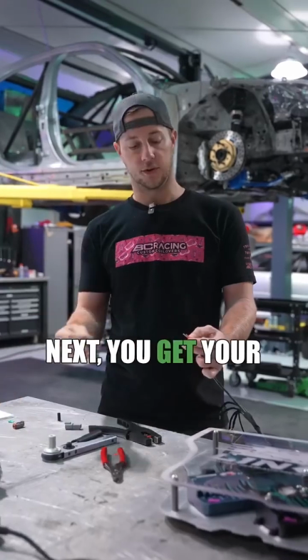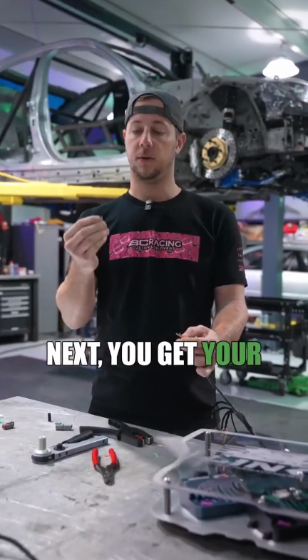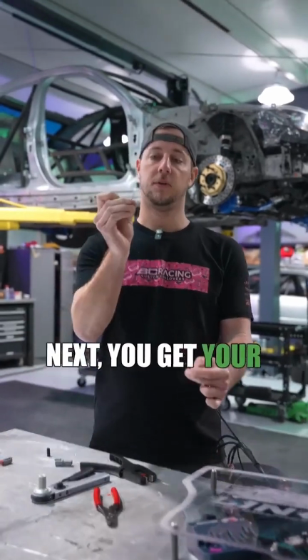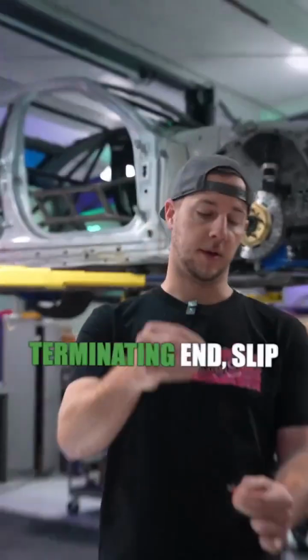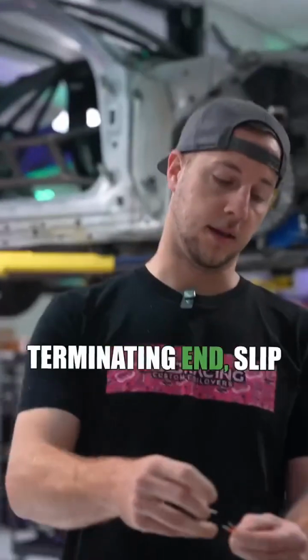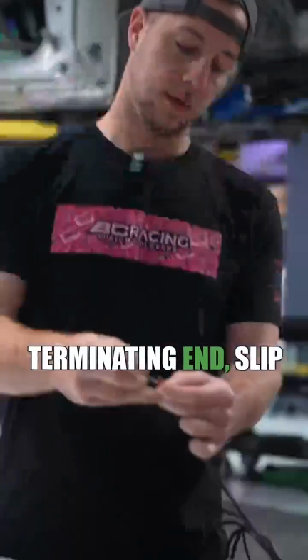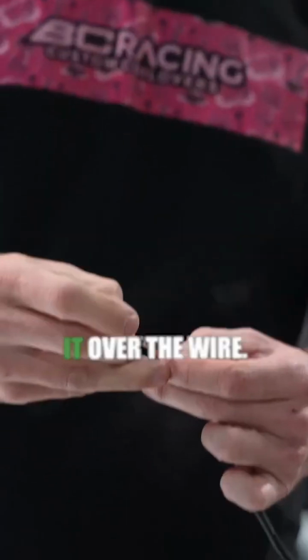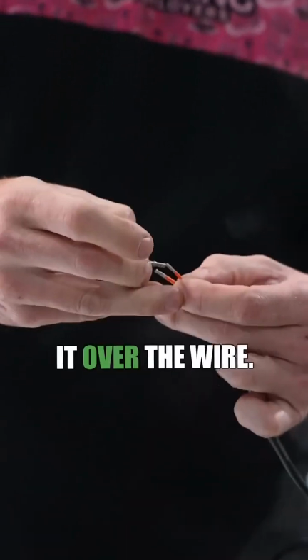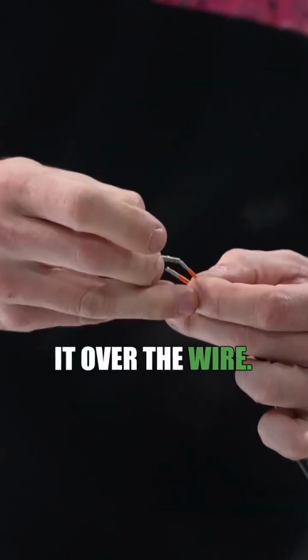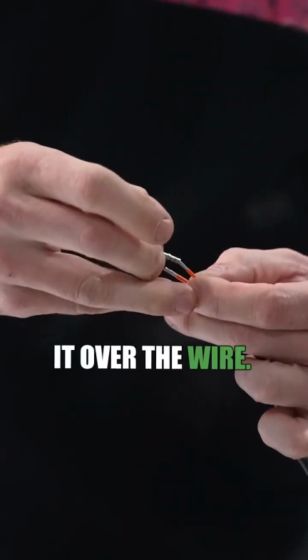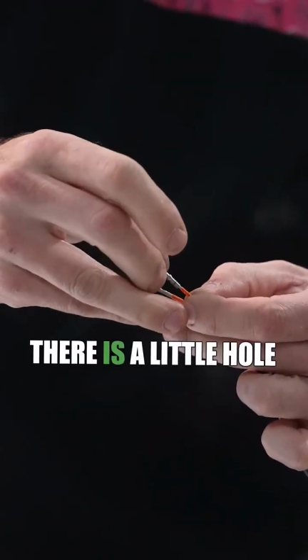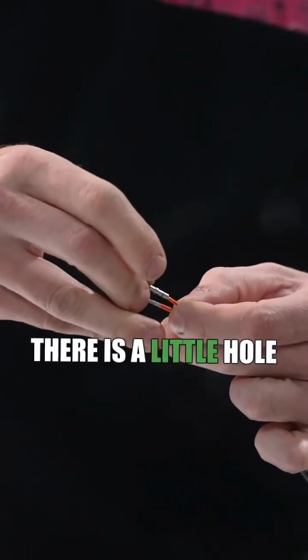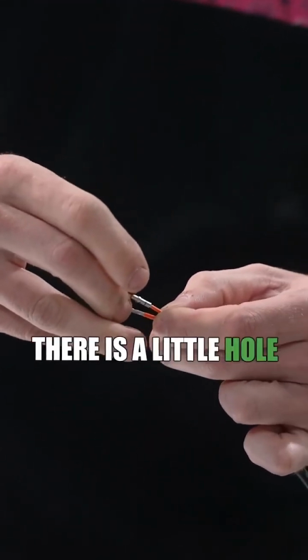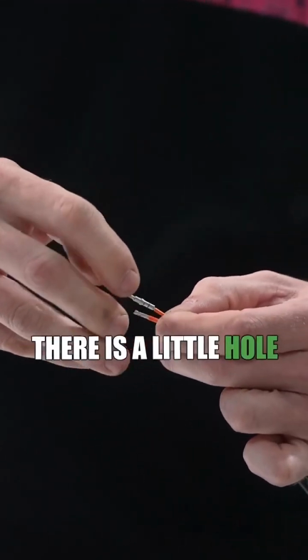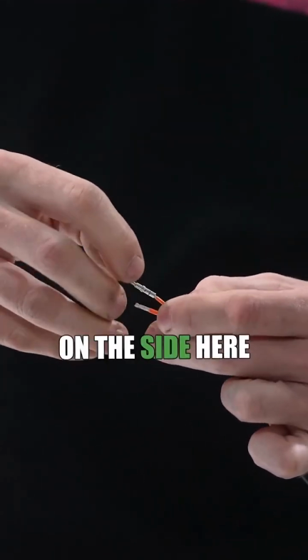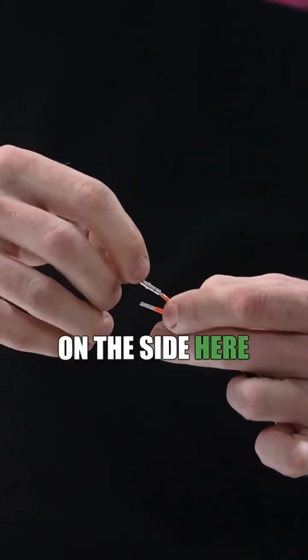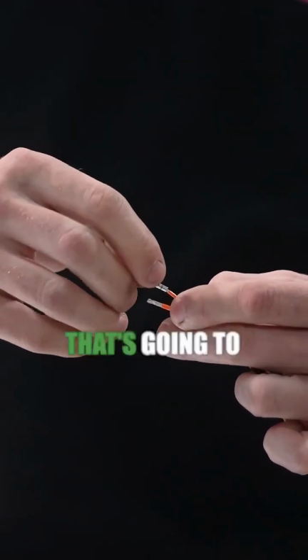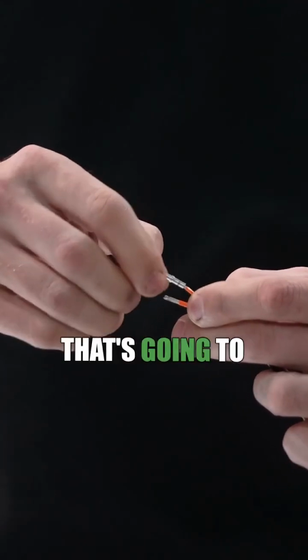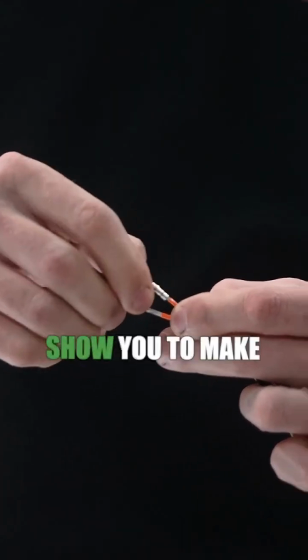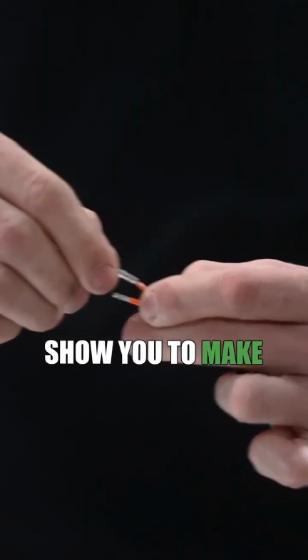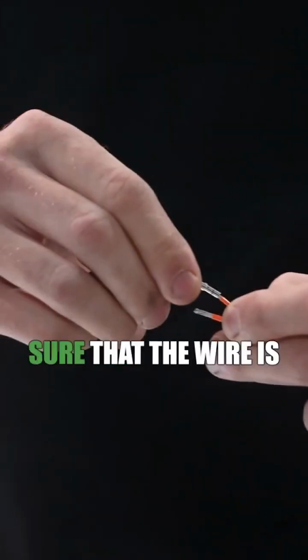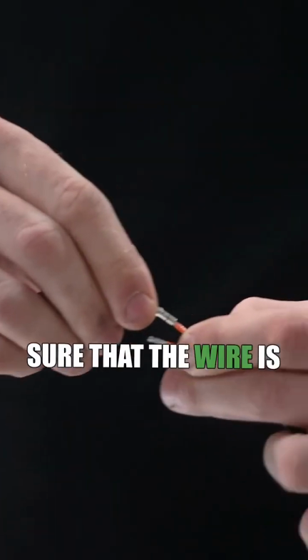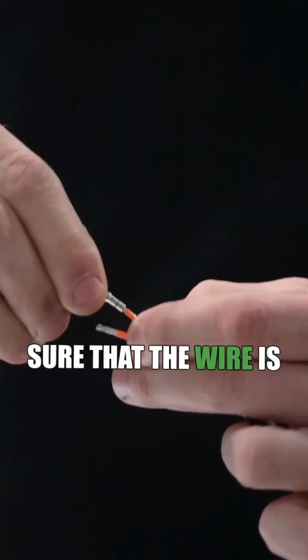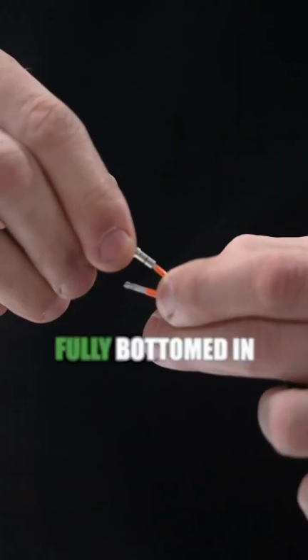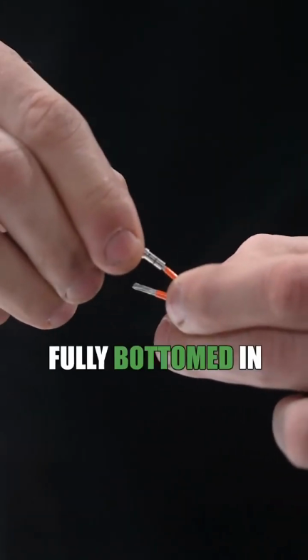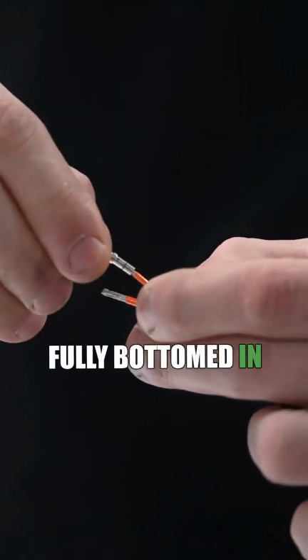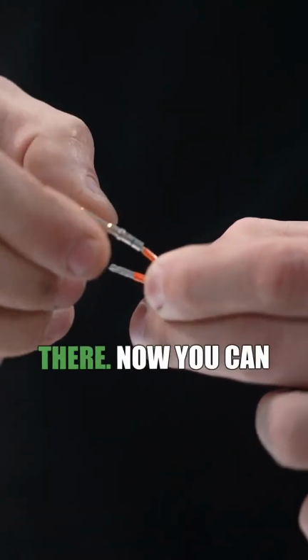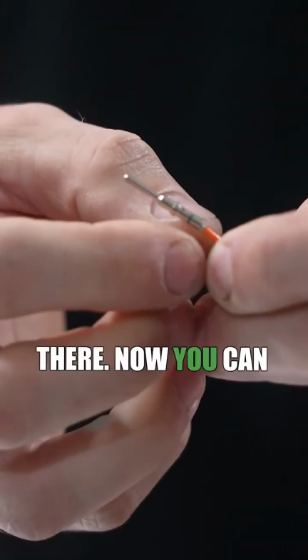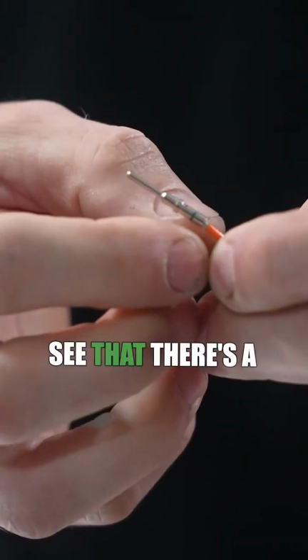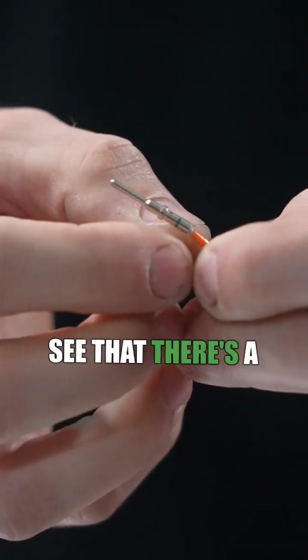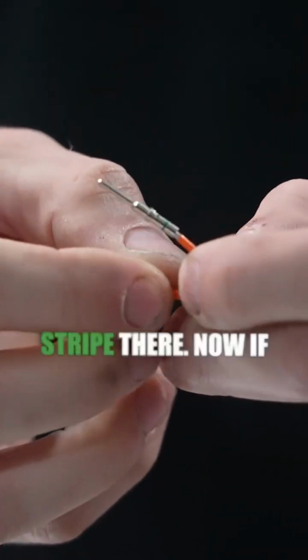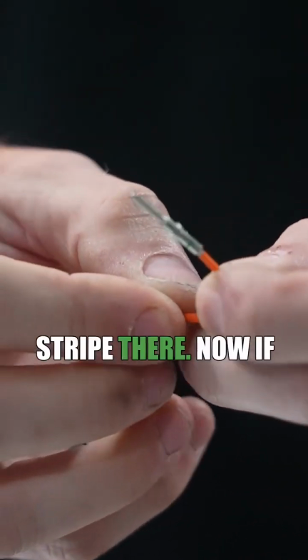You get your terminating end, slip it over the wire. There's a little hole on the side here that's going to show you to make sure that the wire is fully bottomed in there. Now you can see that there's a stripe there.